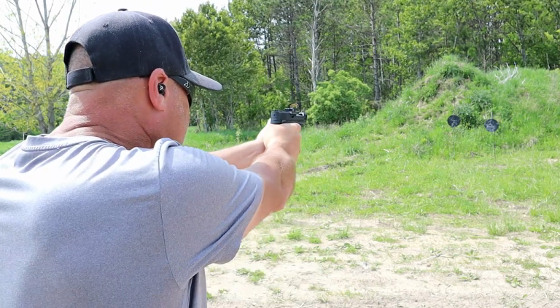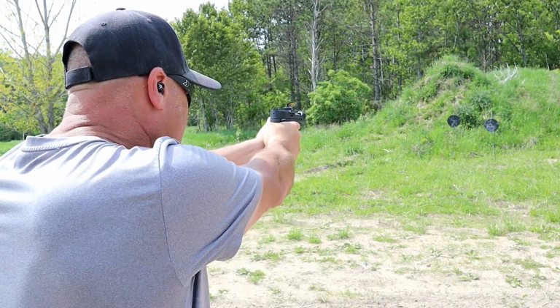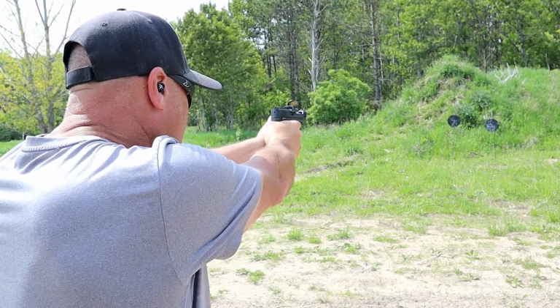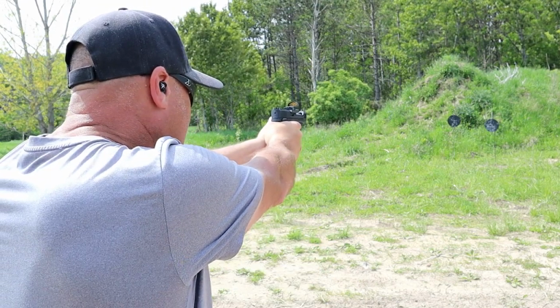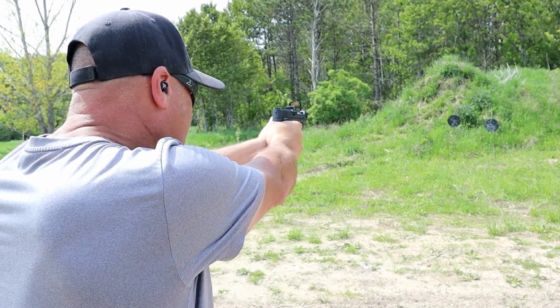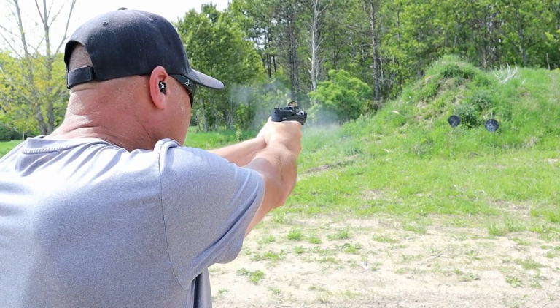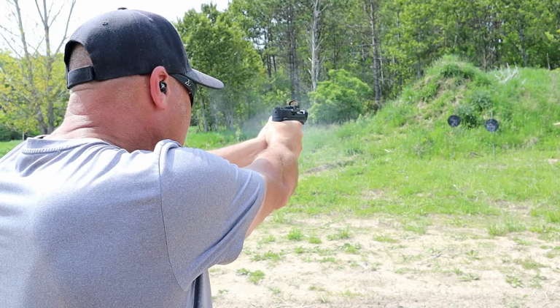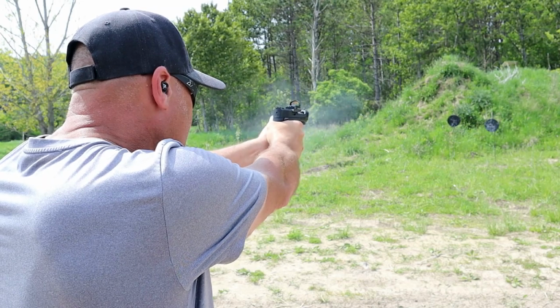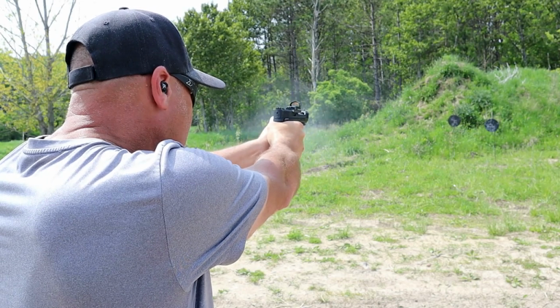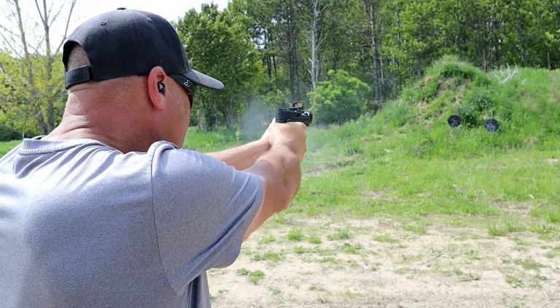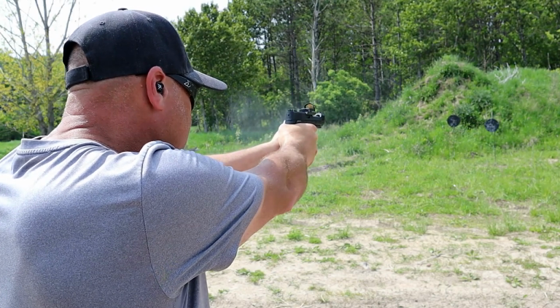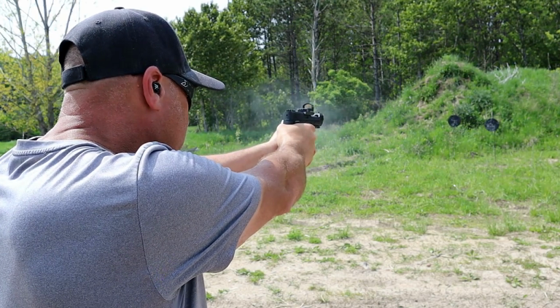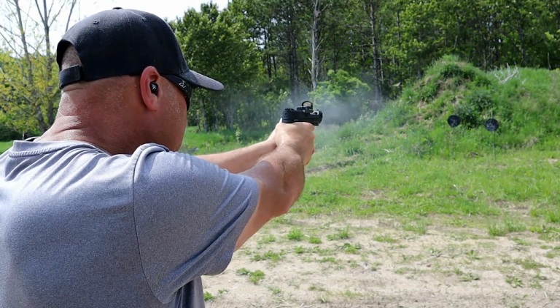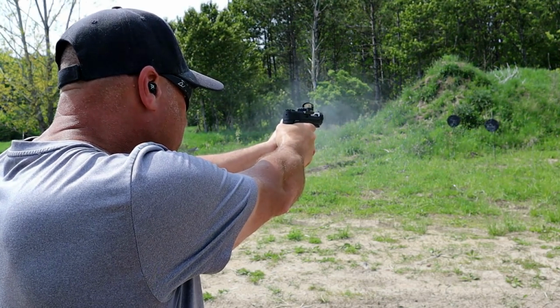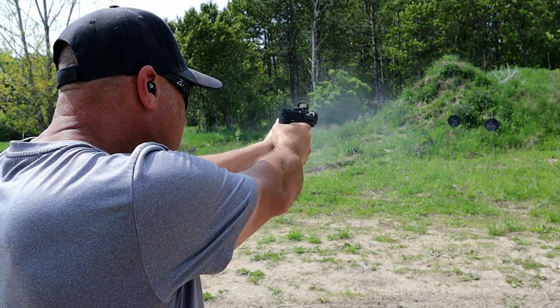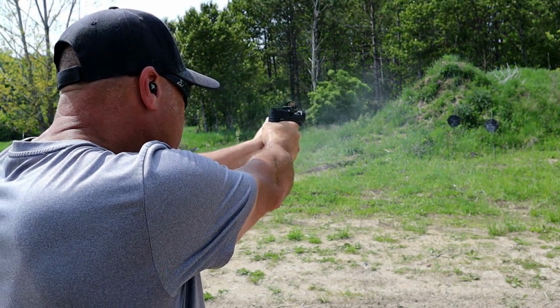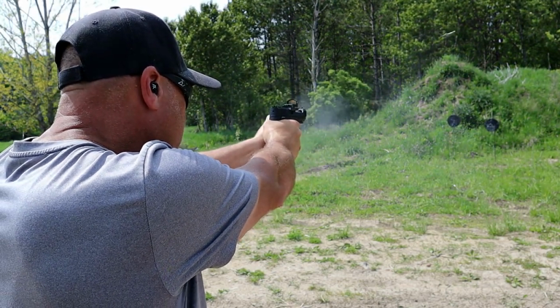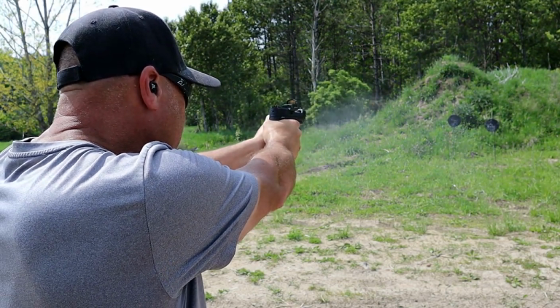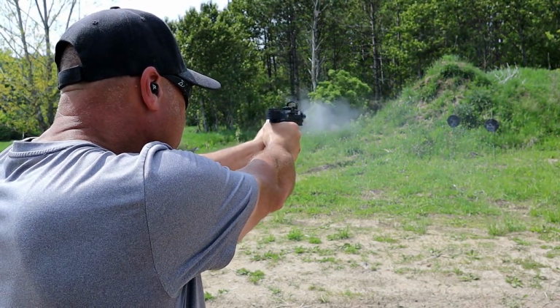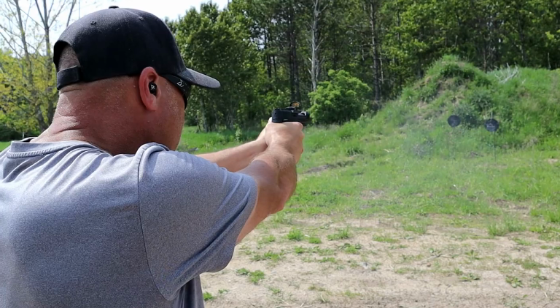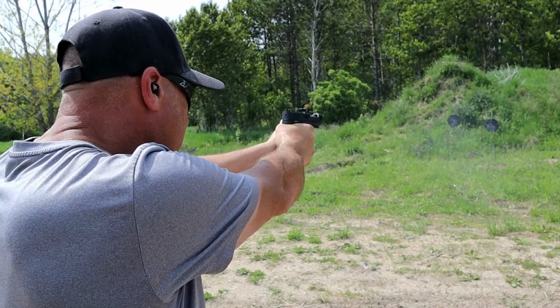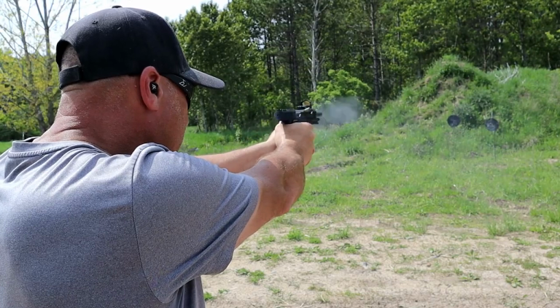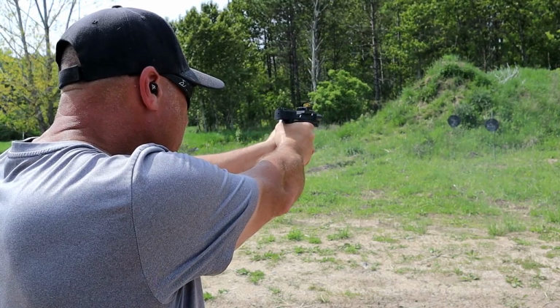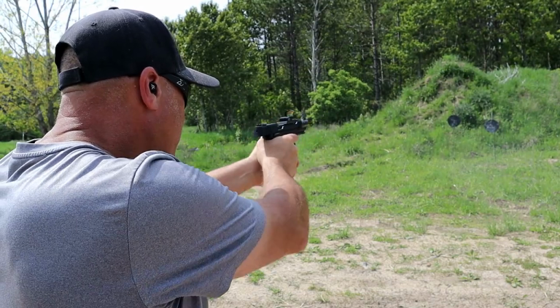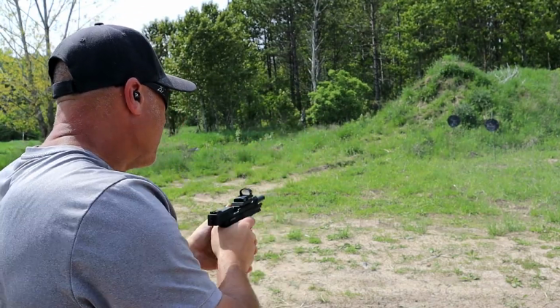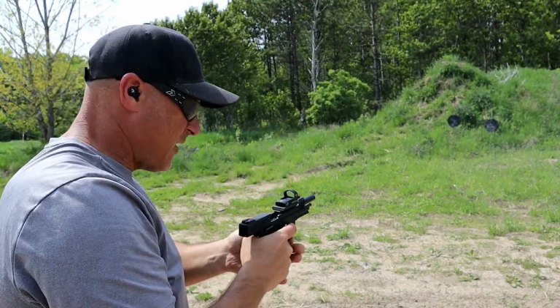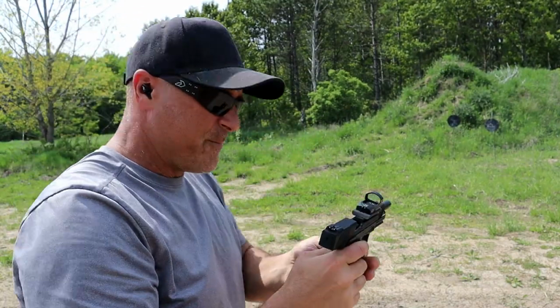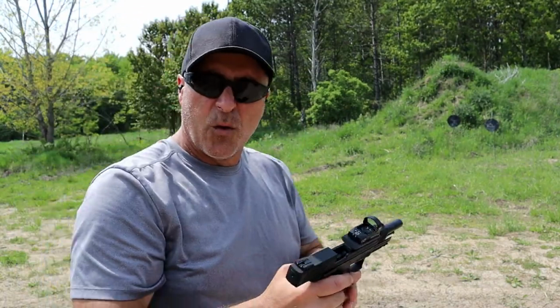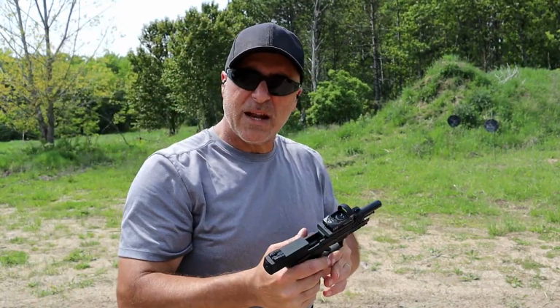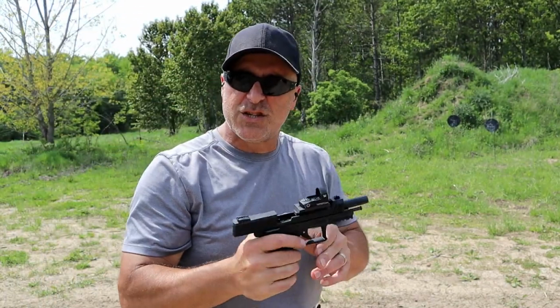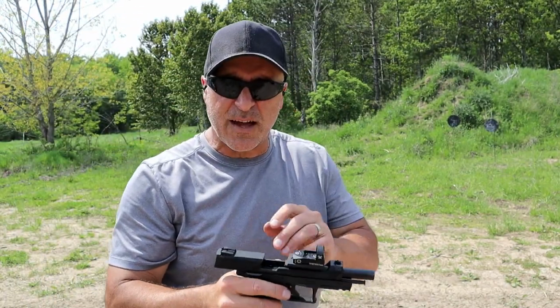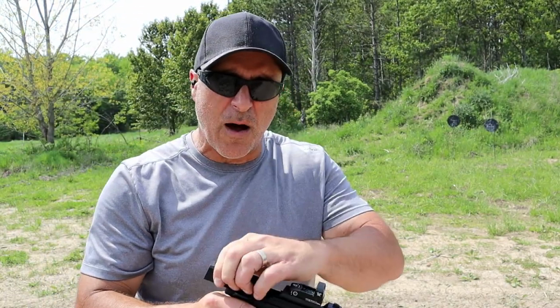I've got the red dot on. Ran just as well.